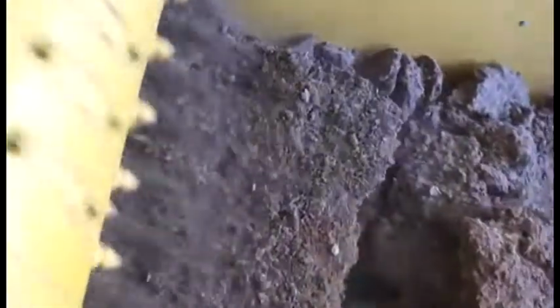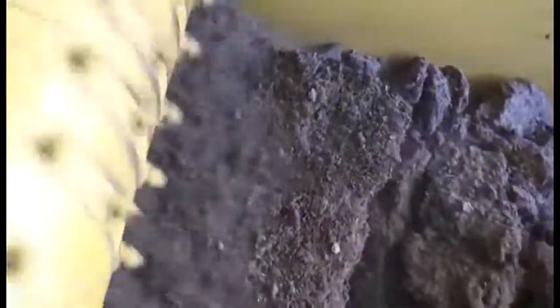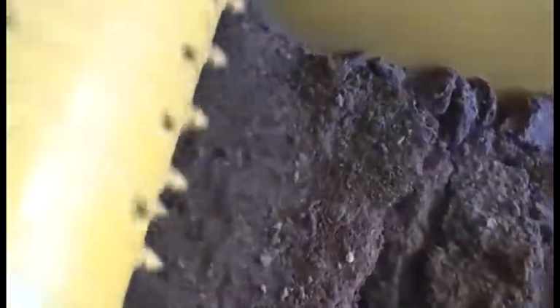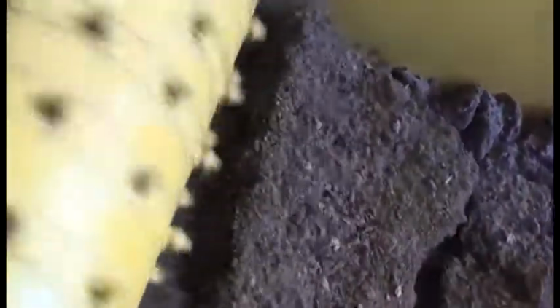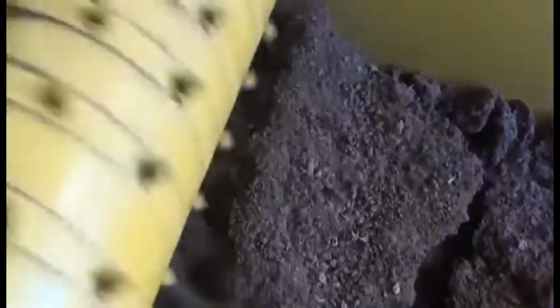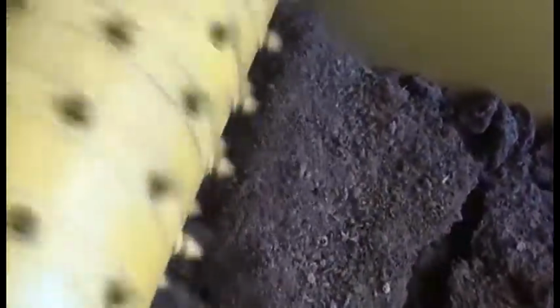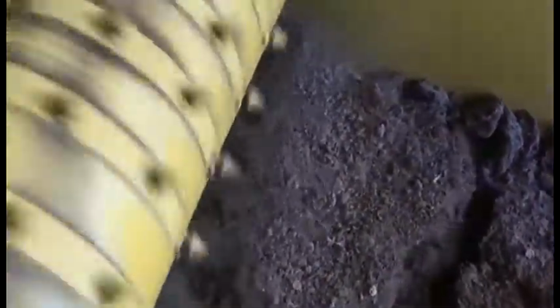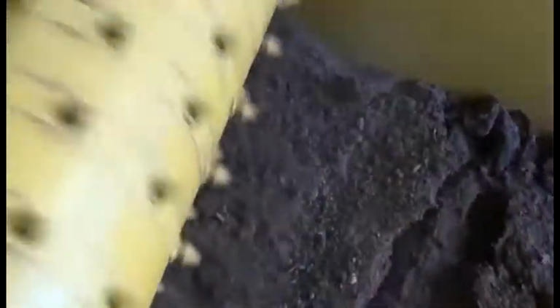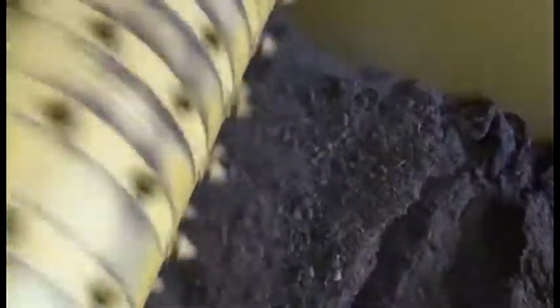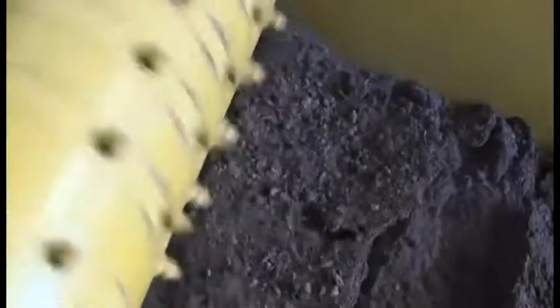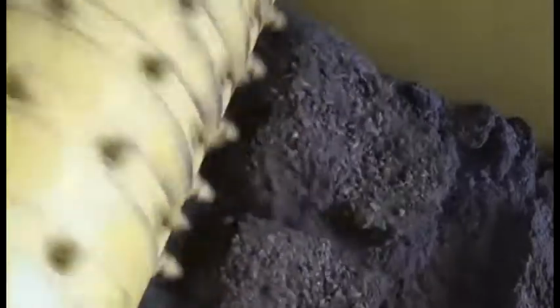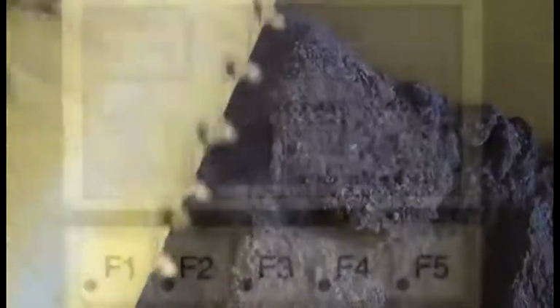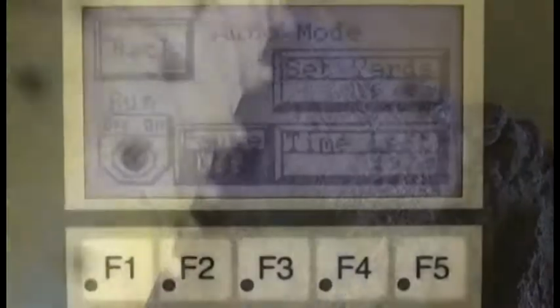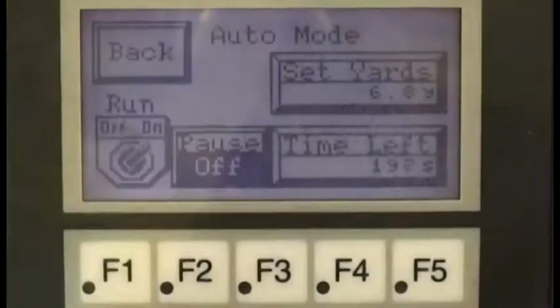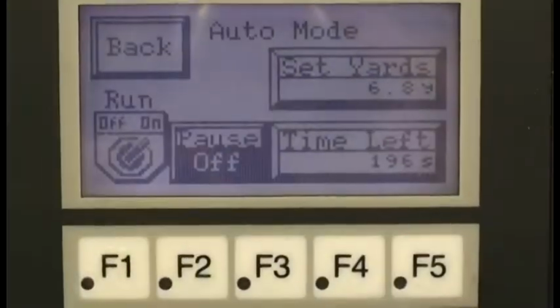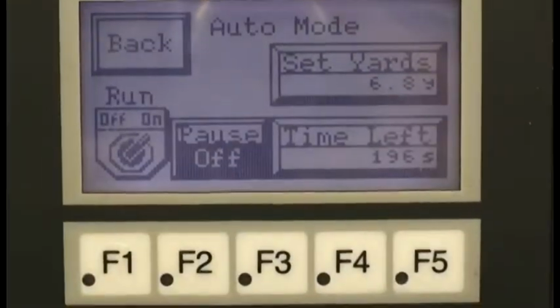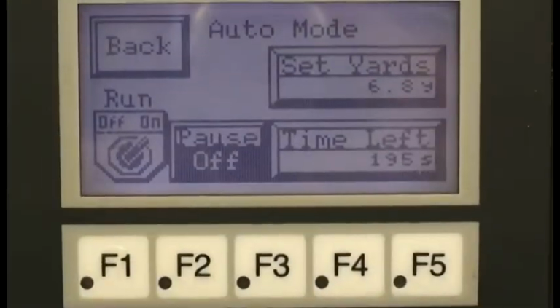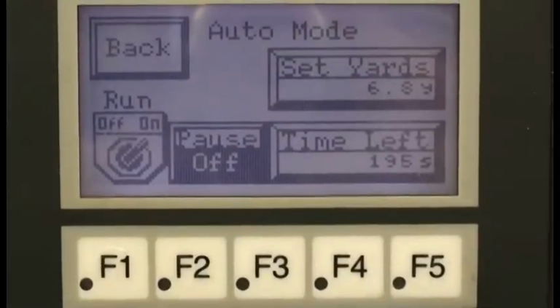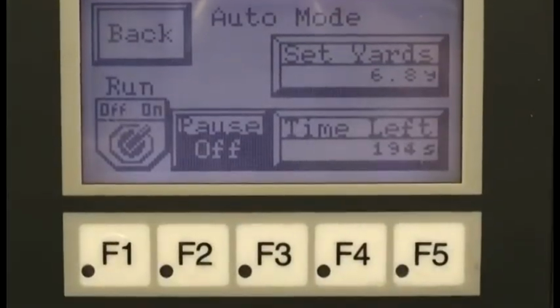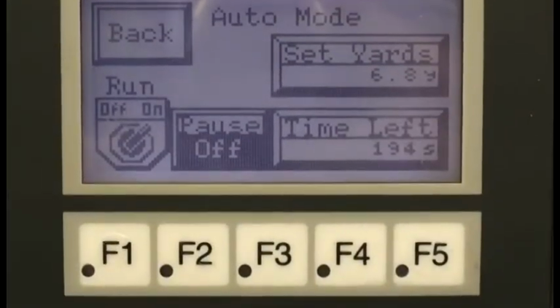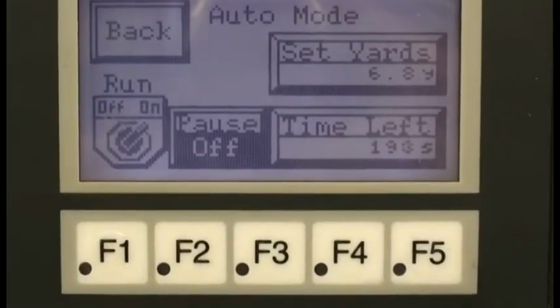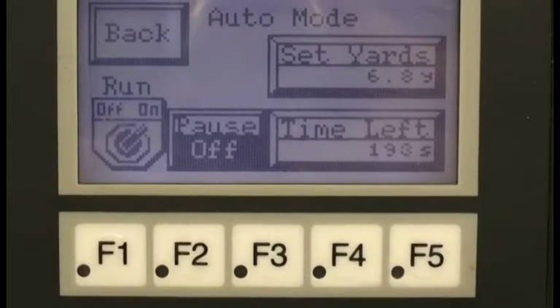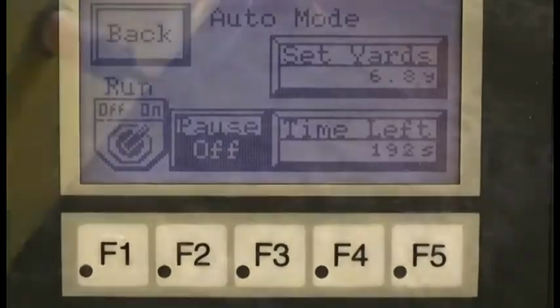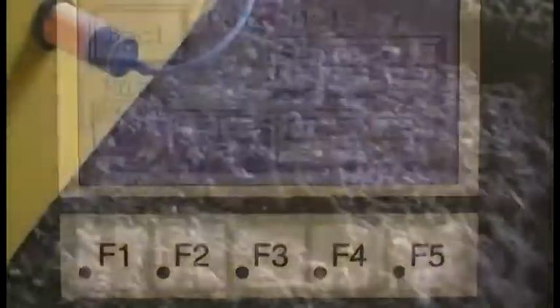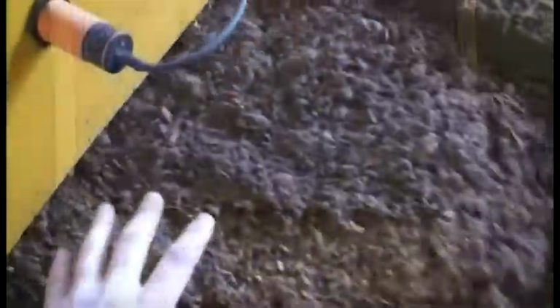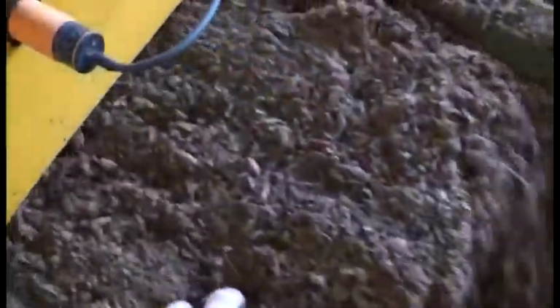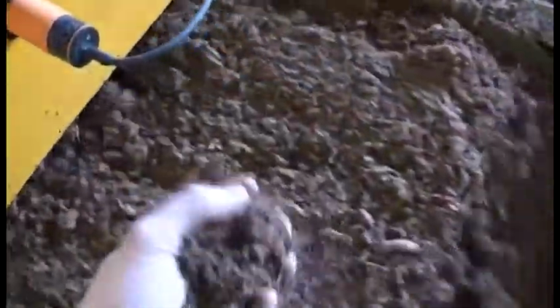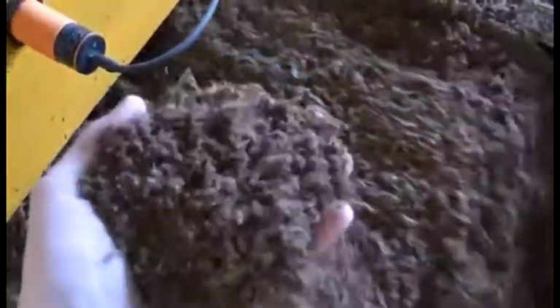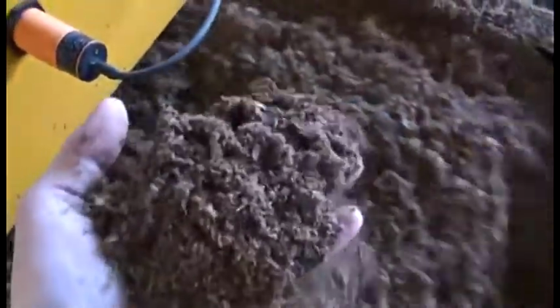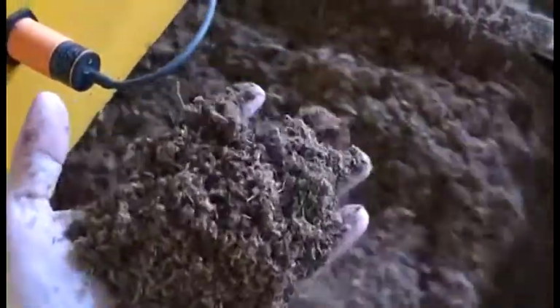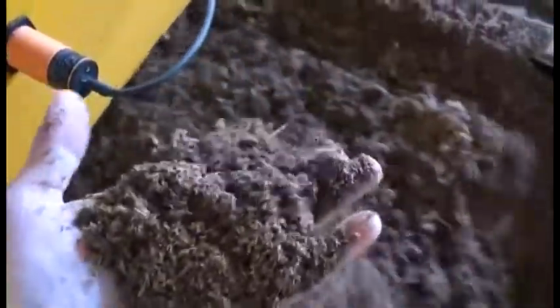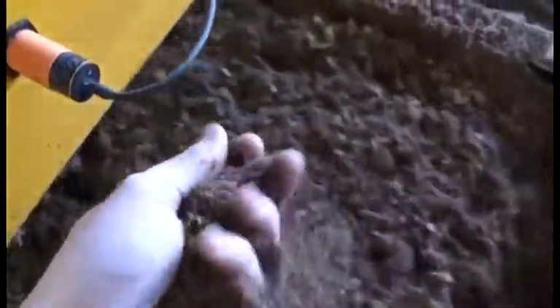When it comes to pallets of peat moss that are delivered with frozen centers, our bale processor can handle the job. It provides fluffy material when you need it. It can feed directly into a potting machine, flat filler, or incline conveyor.